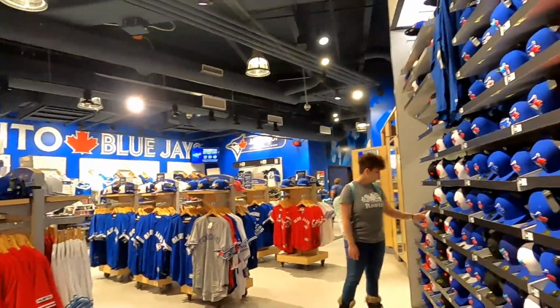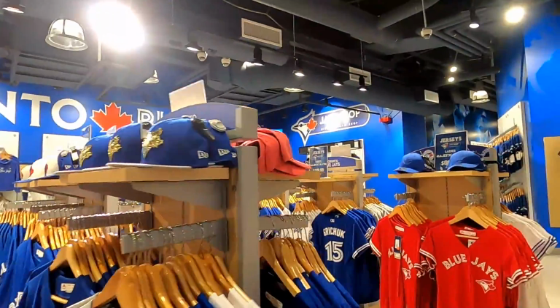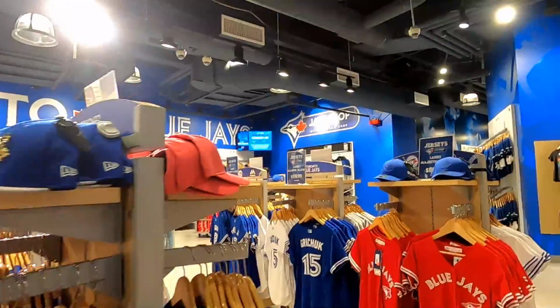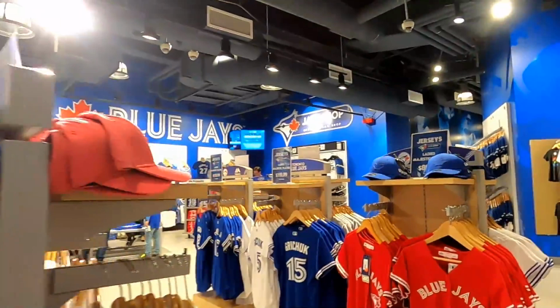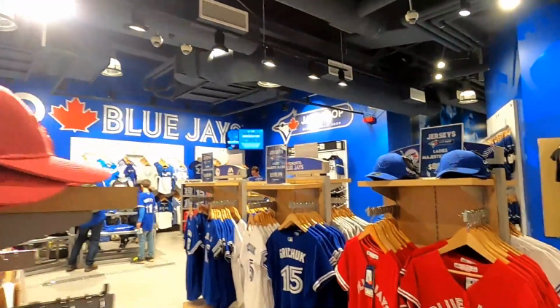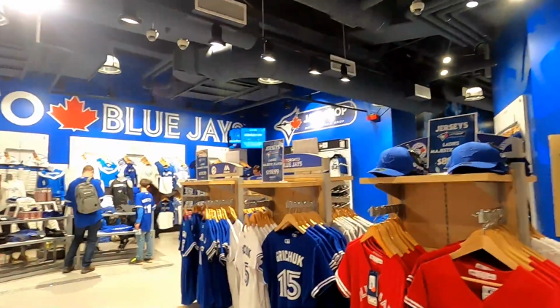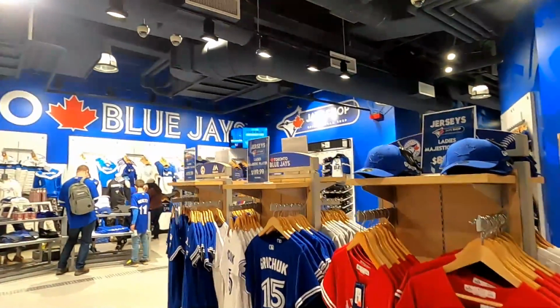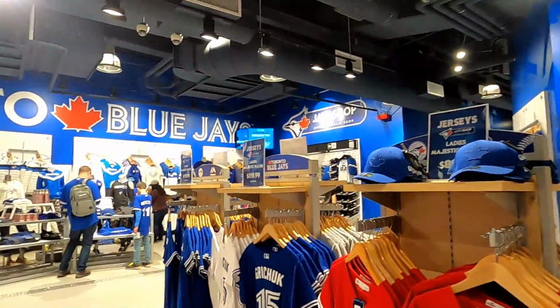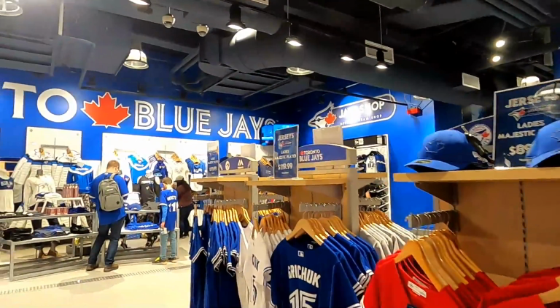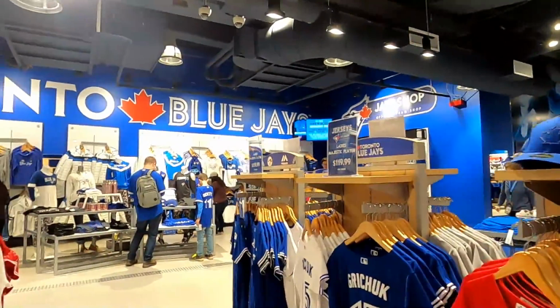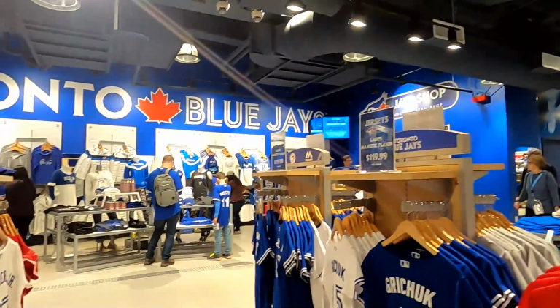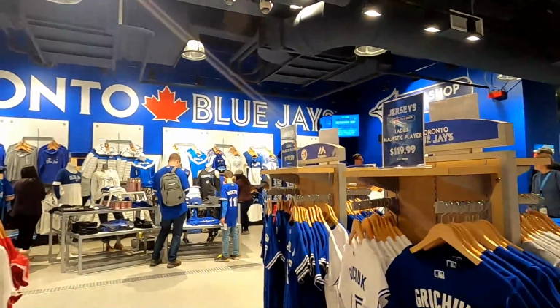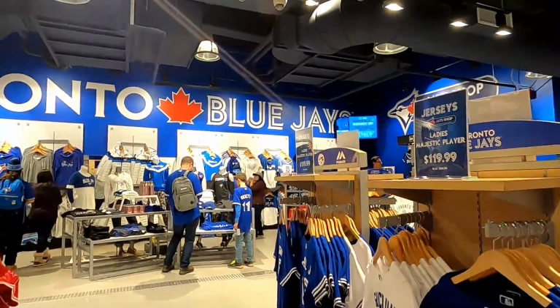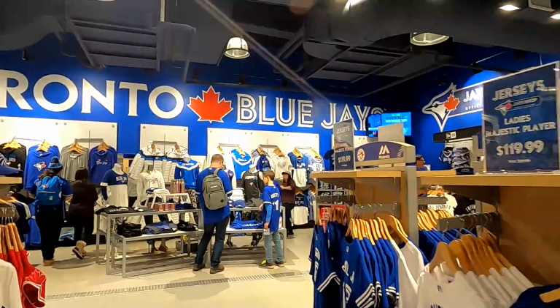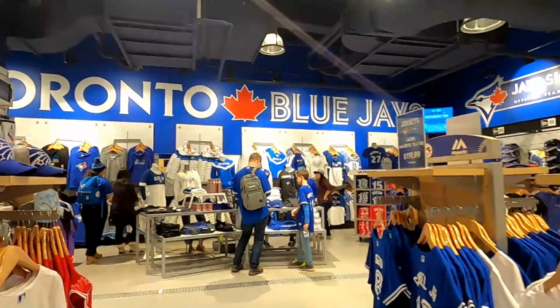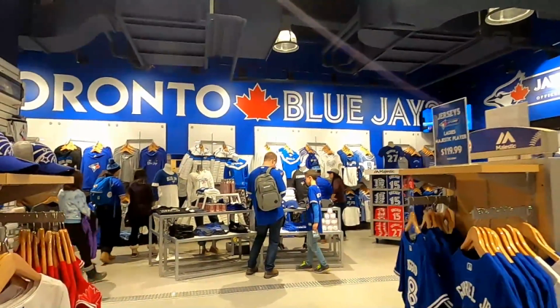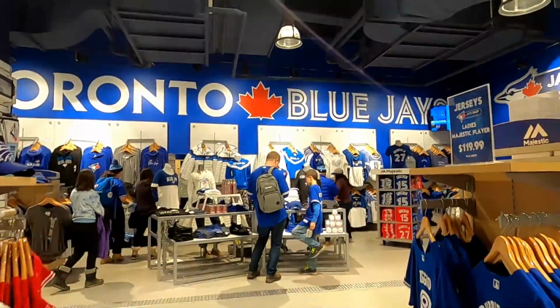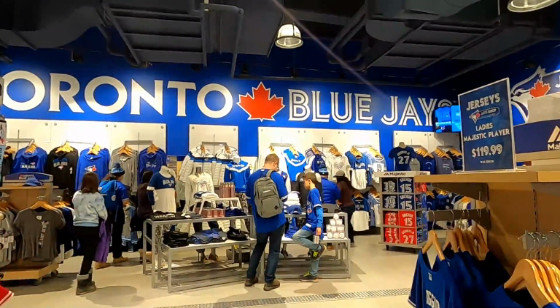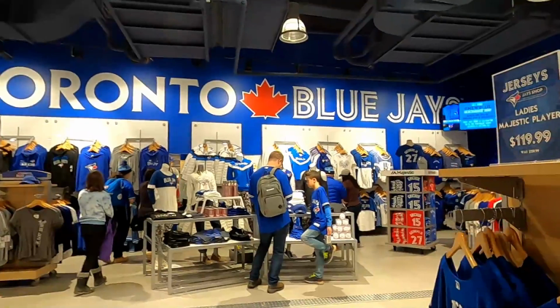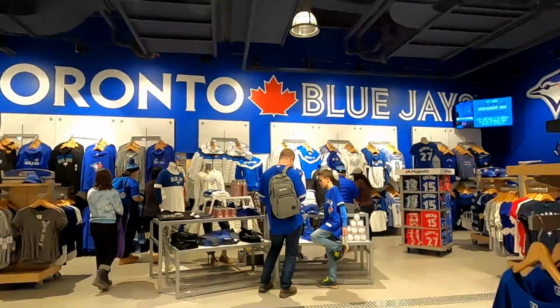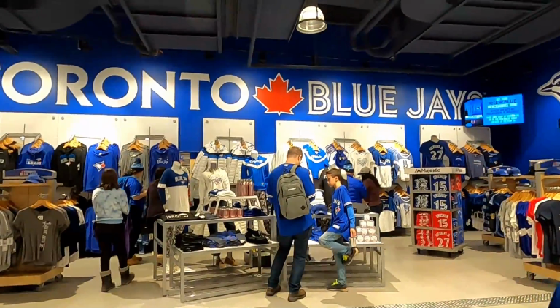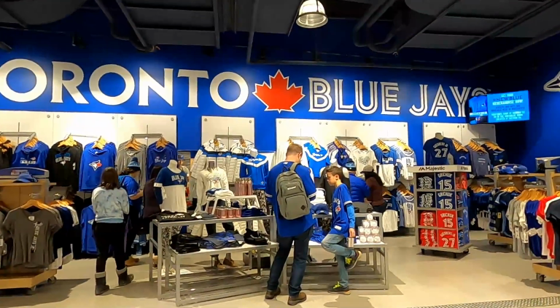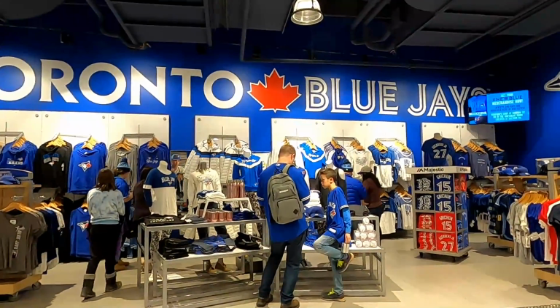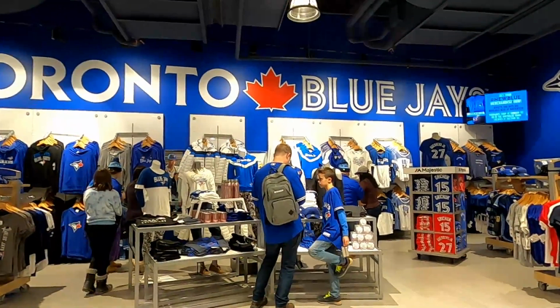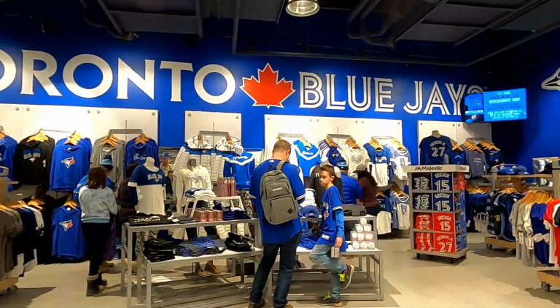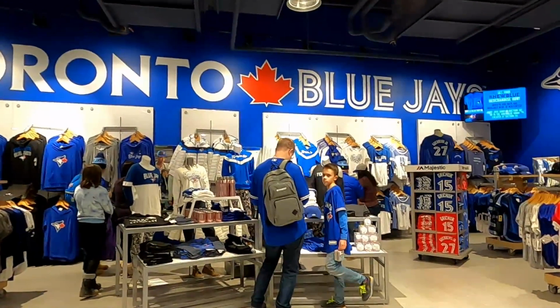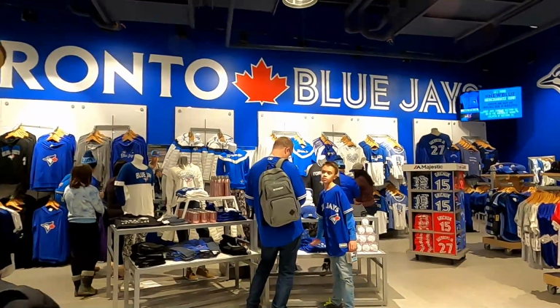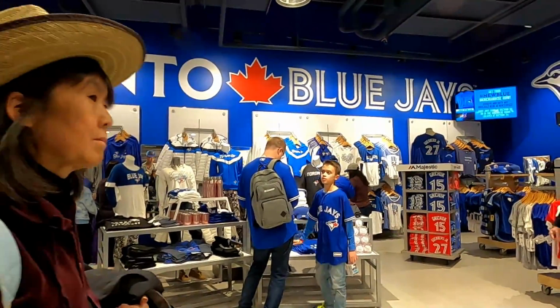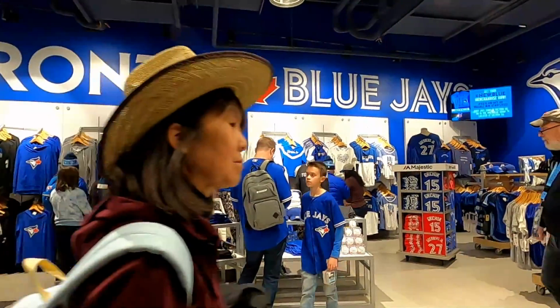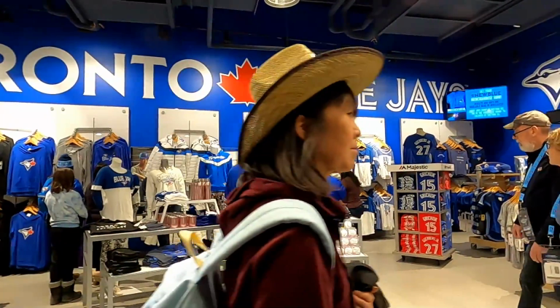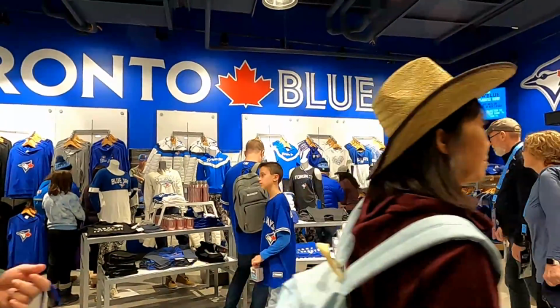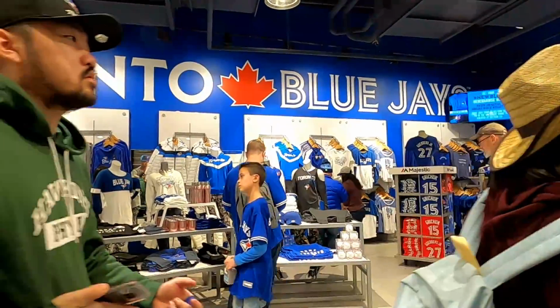If you come to the Rogers Centre during a Blue Jays game, the store gets pretty busy, so I would go to the store right away and check out what they have if you want to buy some souvenirs.